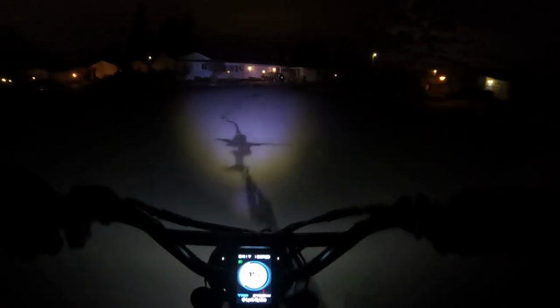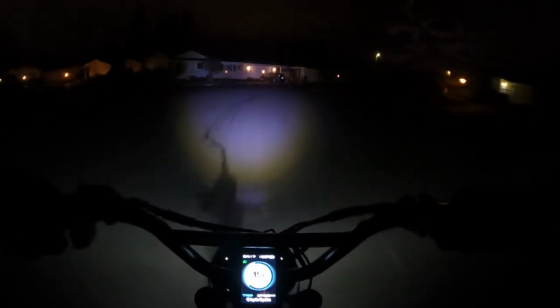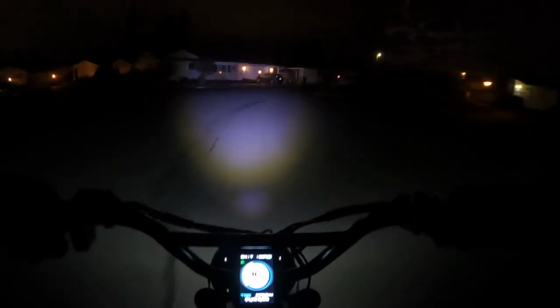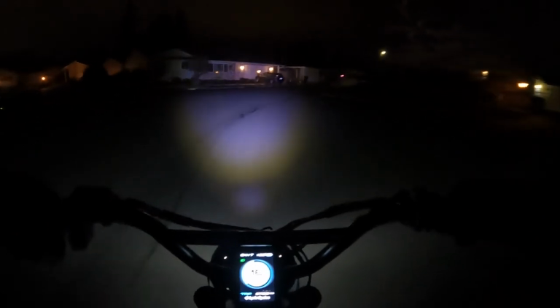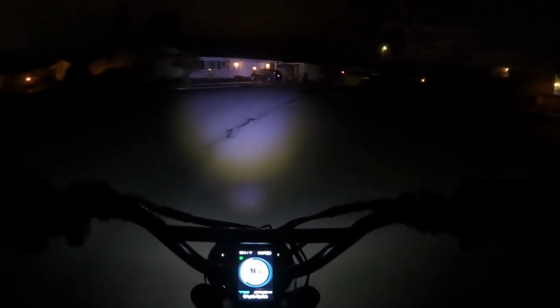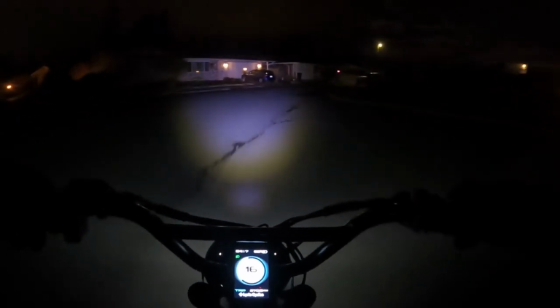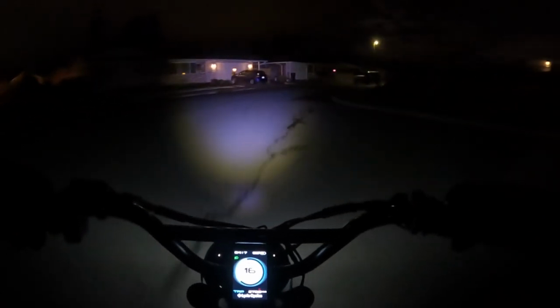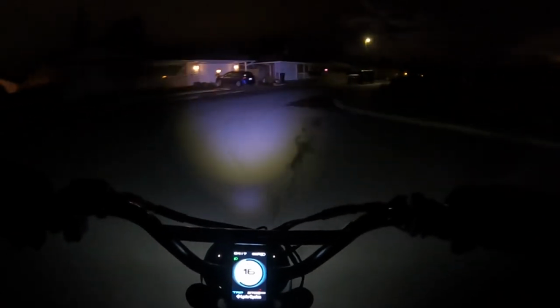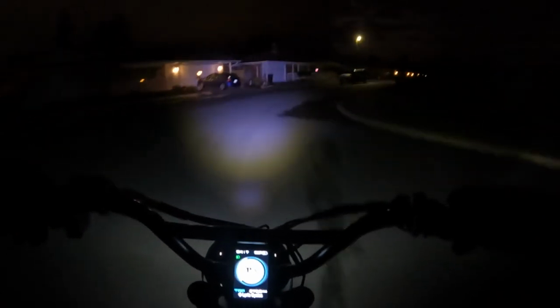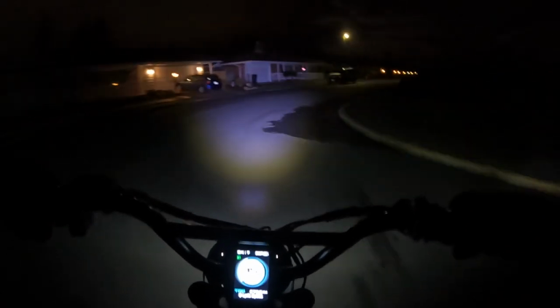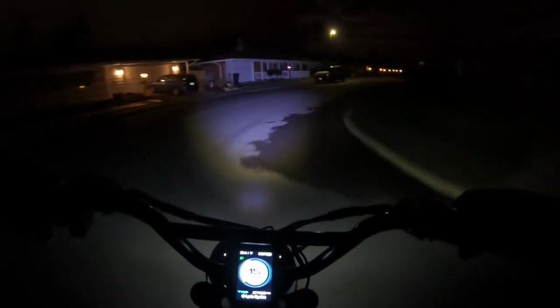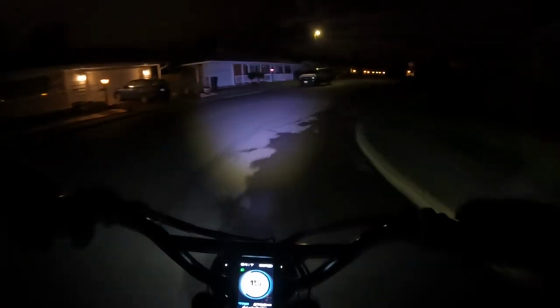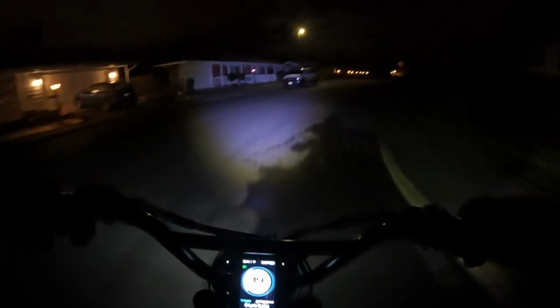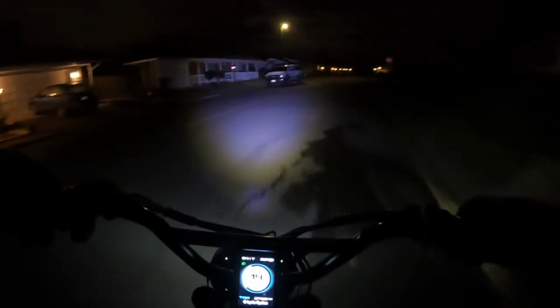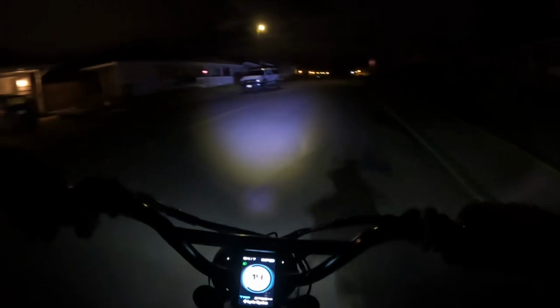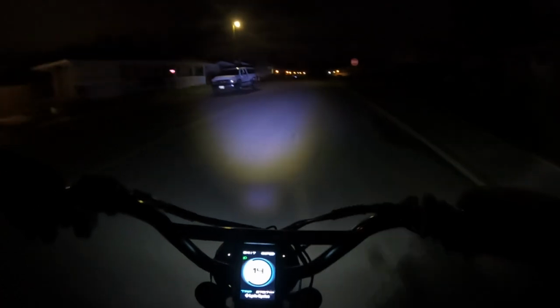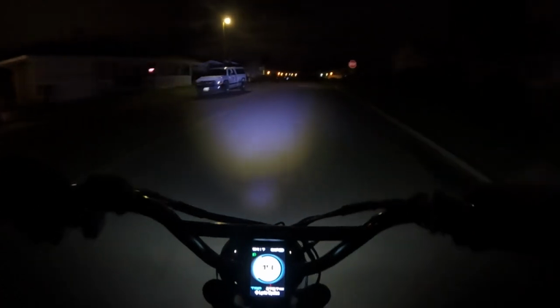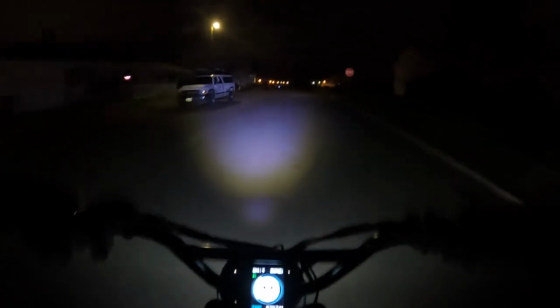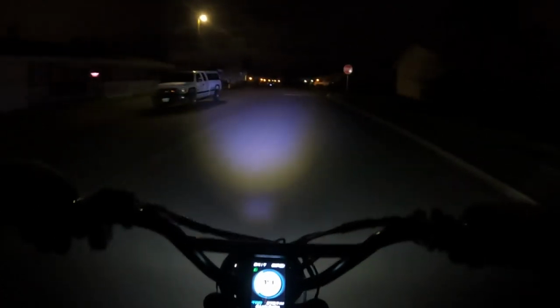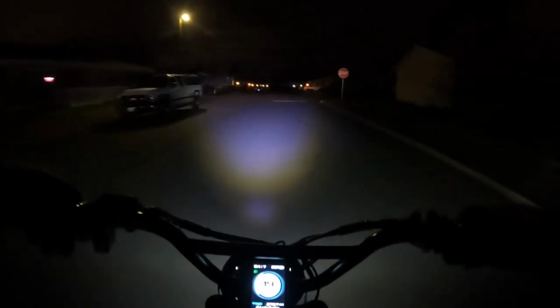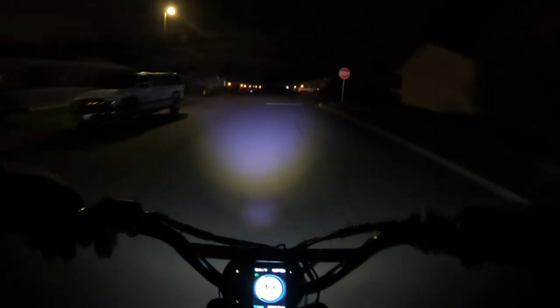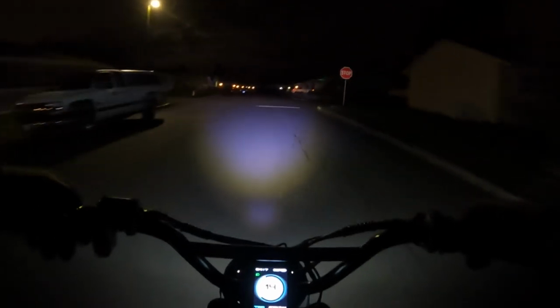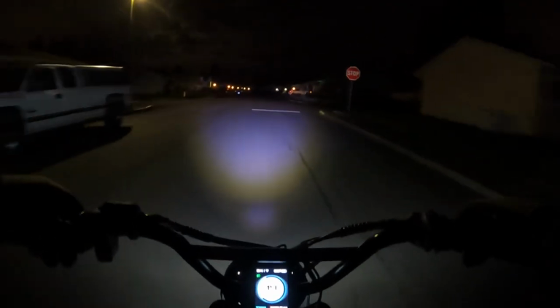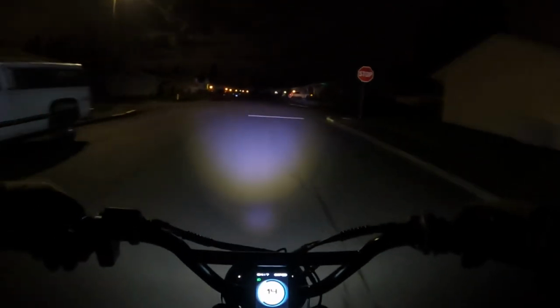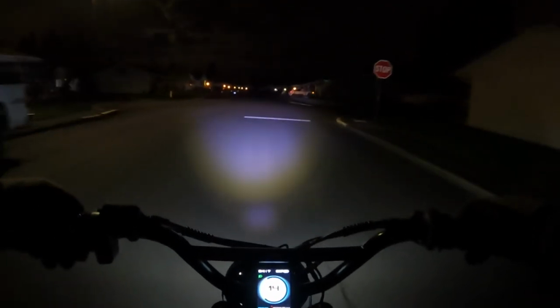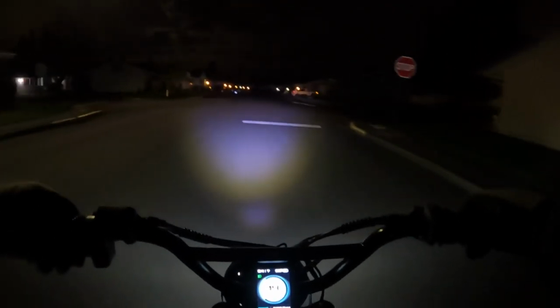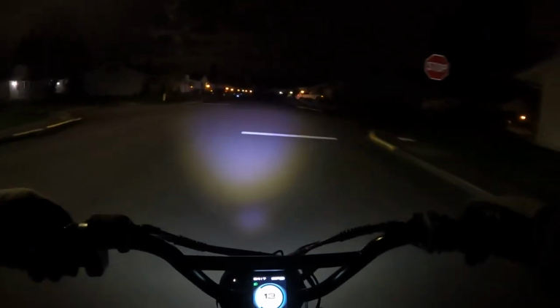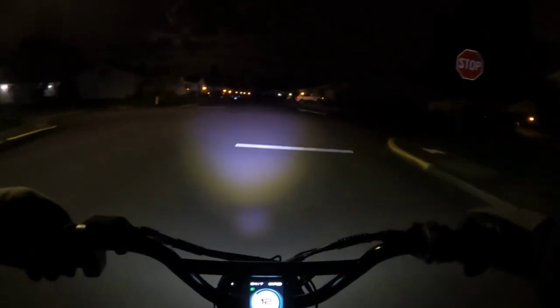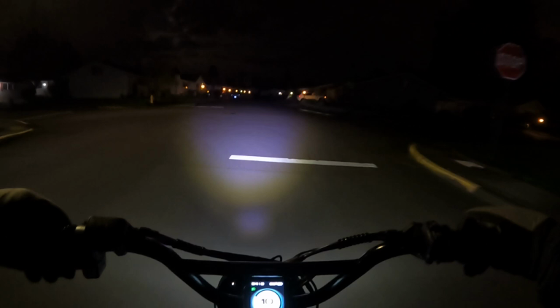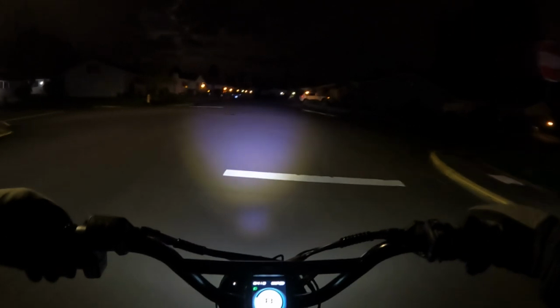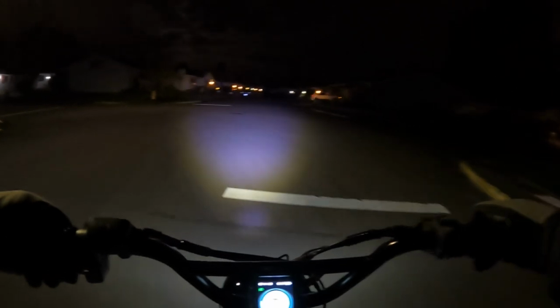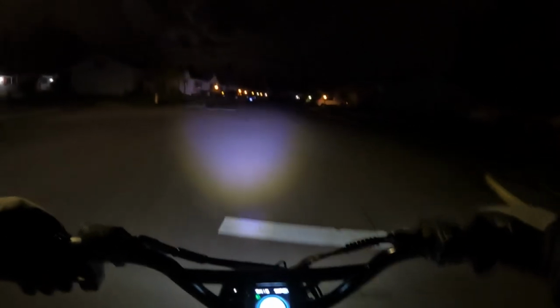Welcome back to the channel. On this video, as you can see, I'm doing a night ride on the Lyric Graffiti.